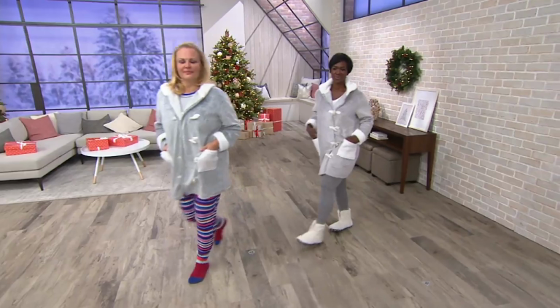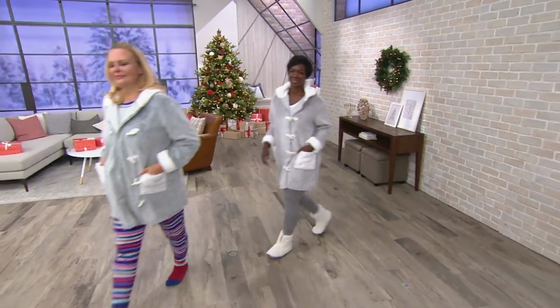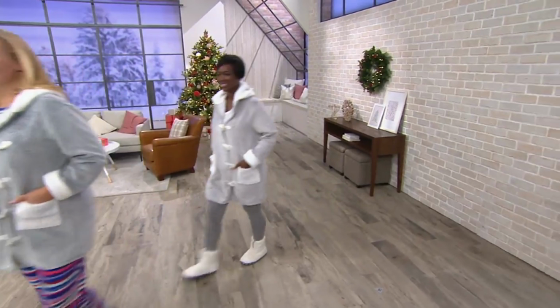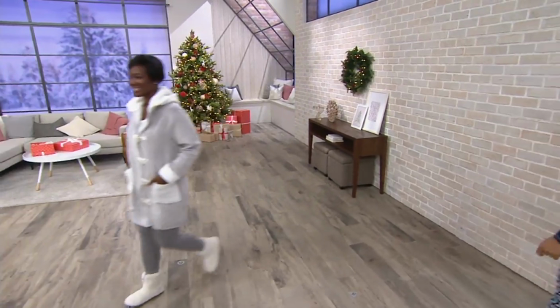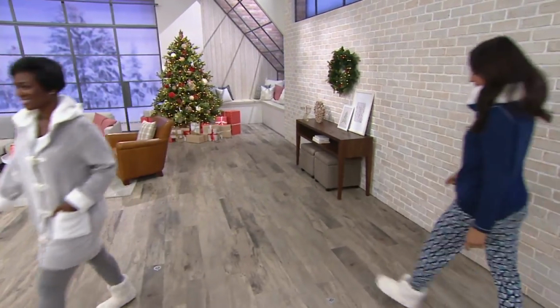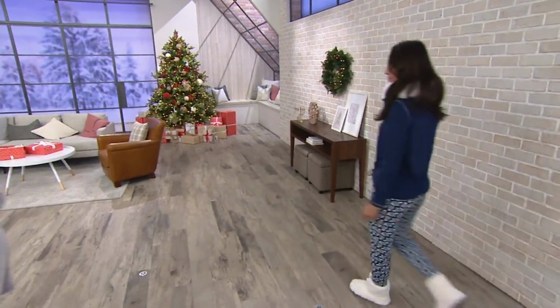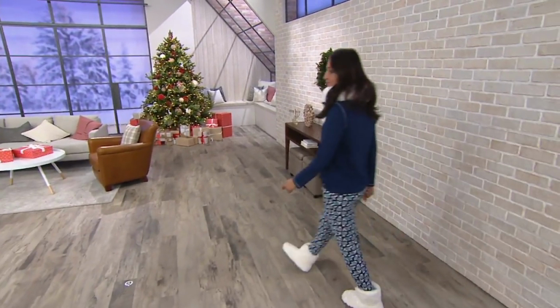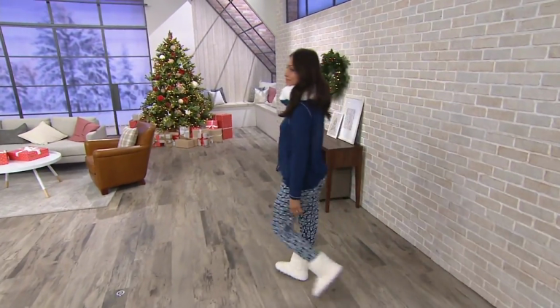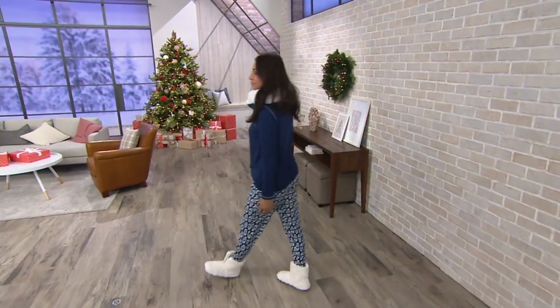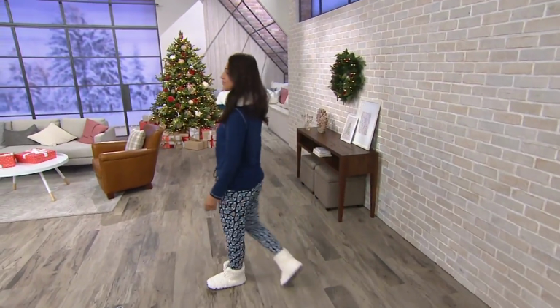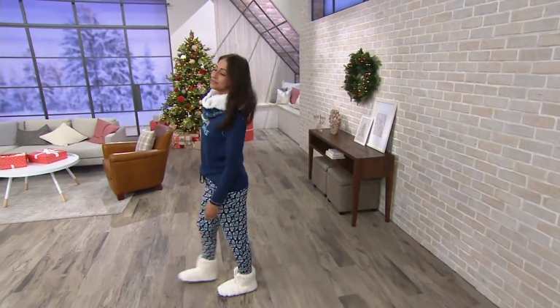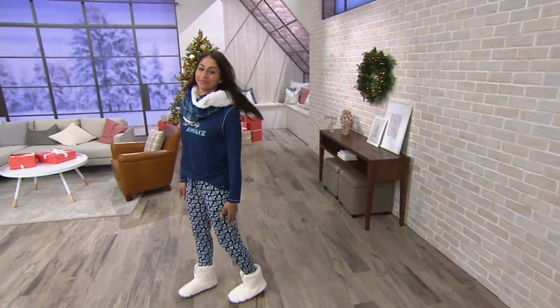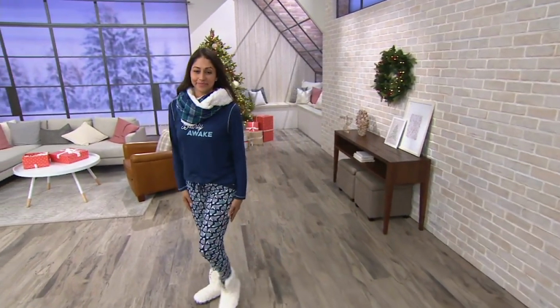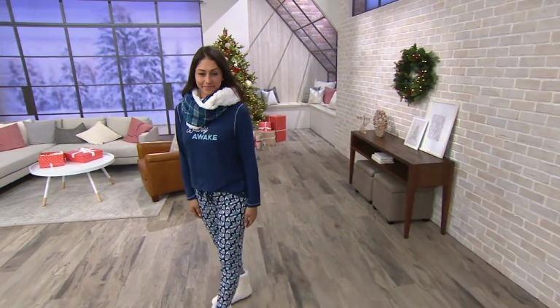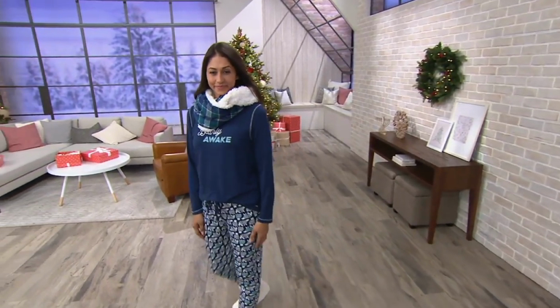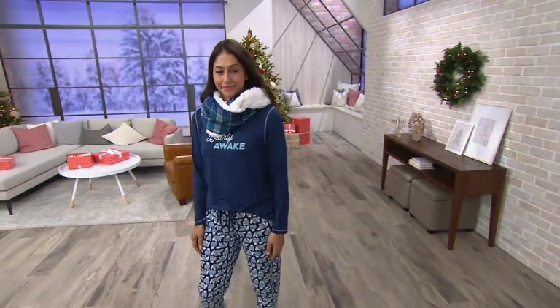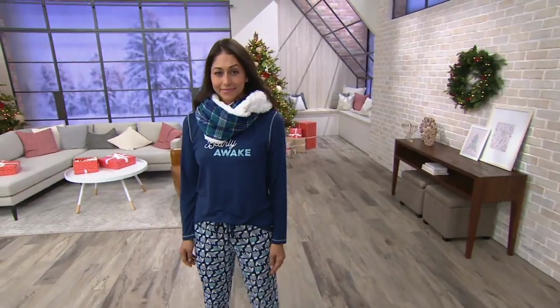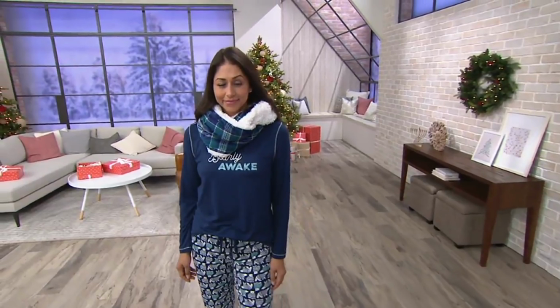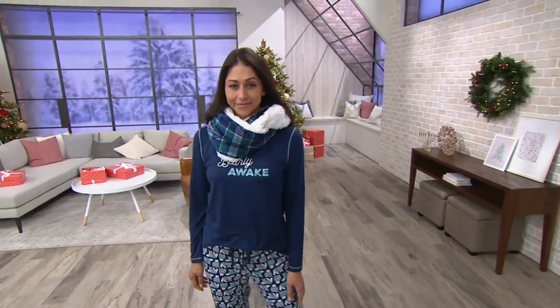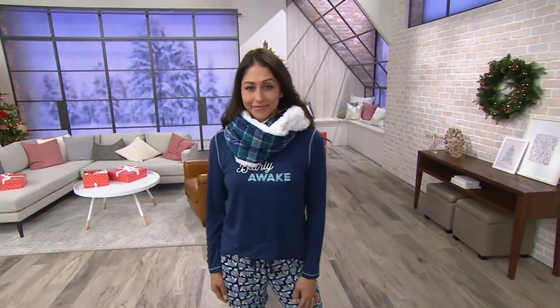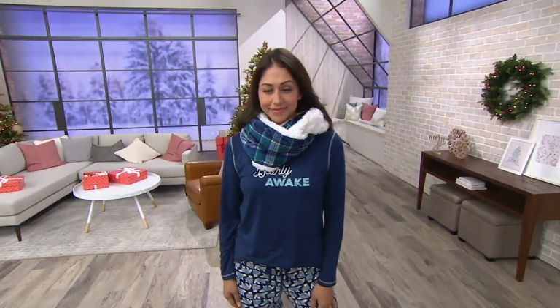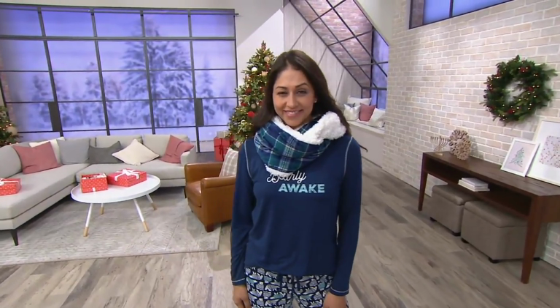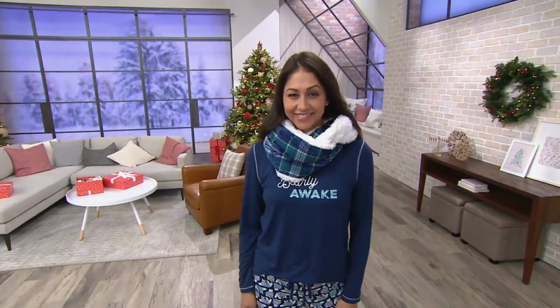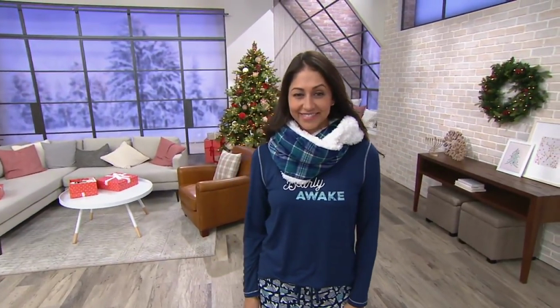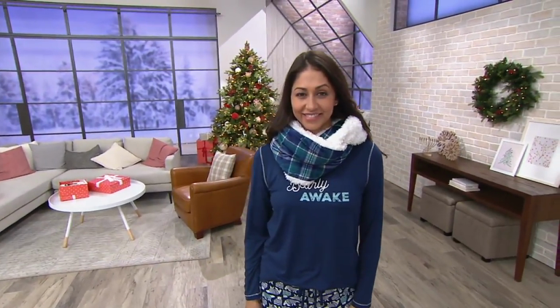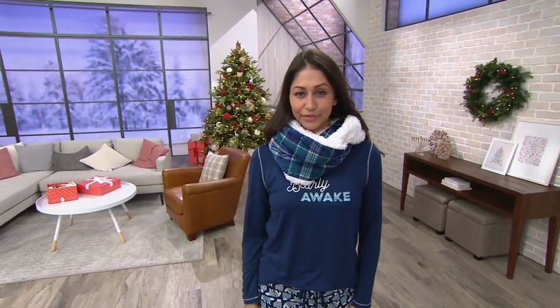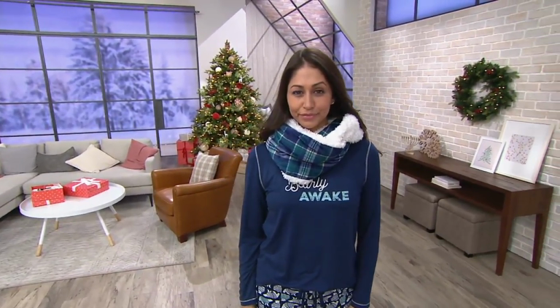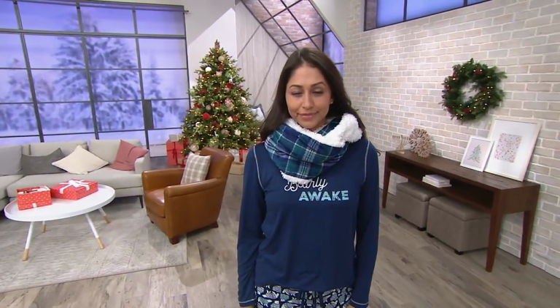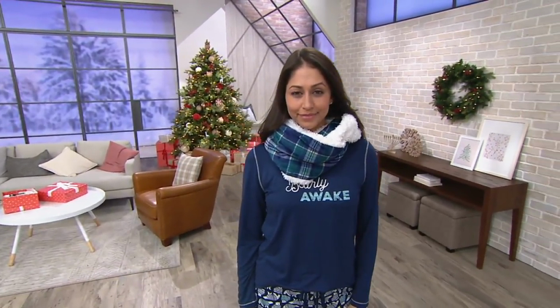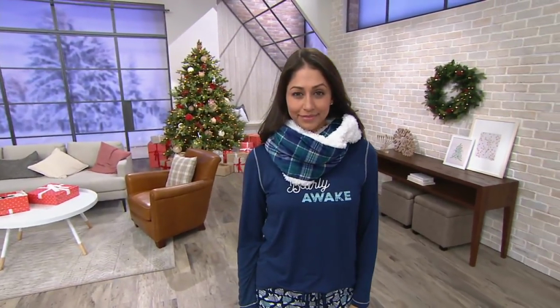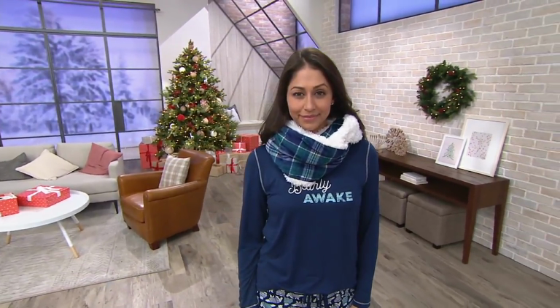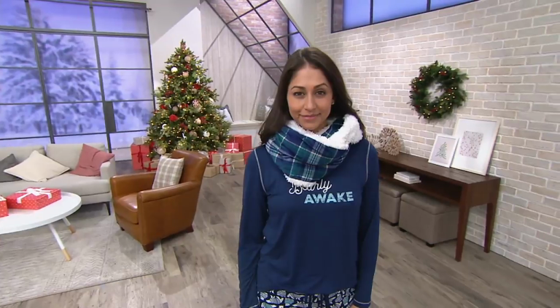I'm just taking this off. Hello, gorgeous — this is beautiful. Here's another one: a quality infinity scarf. It's a double plush velour. How cute is this?